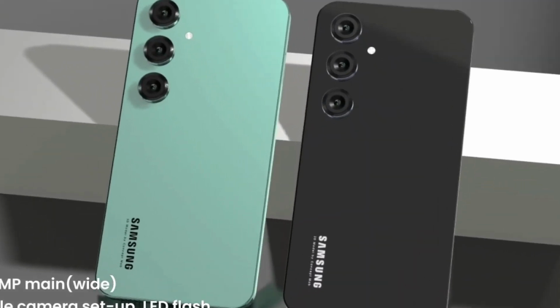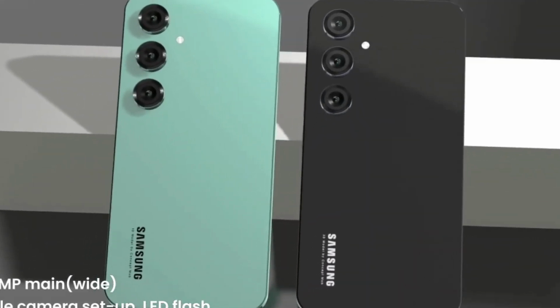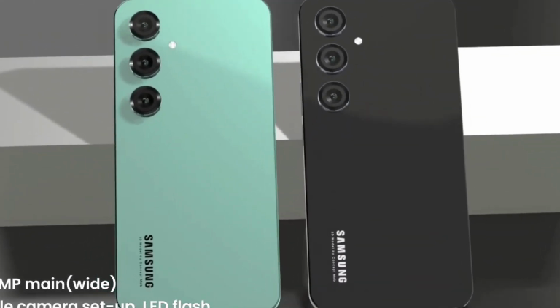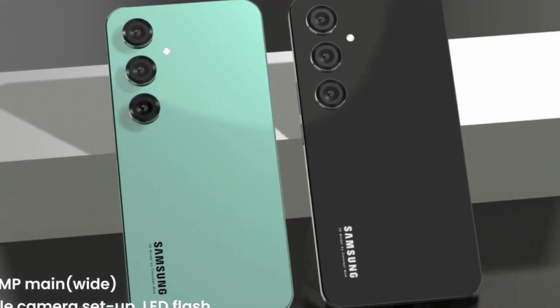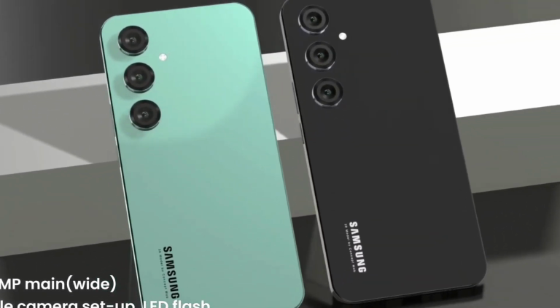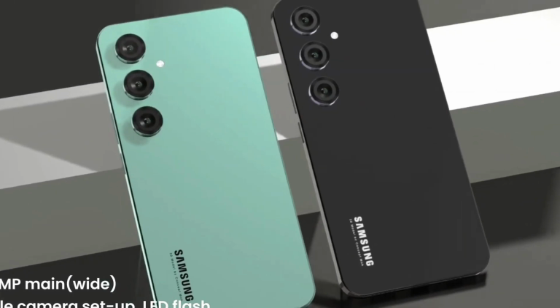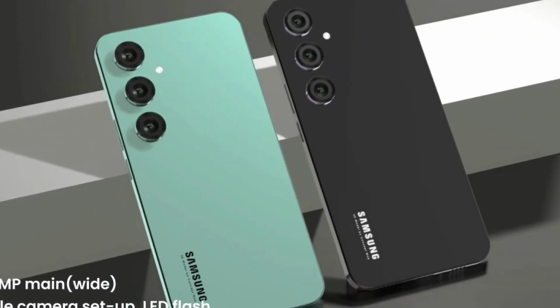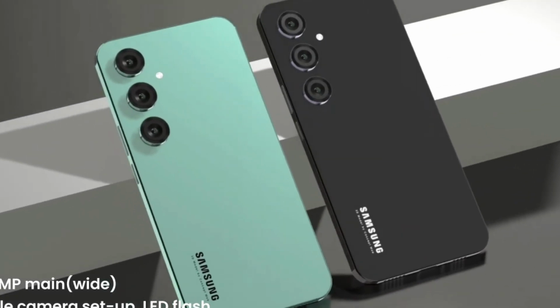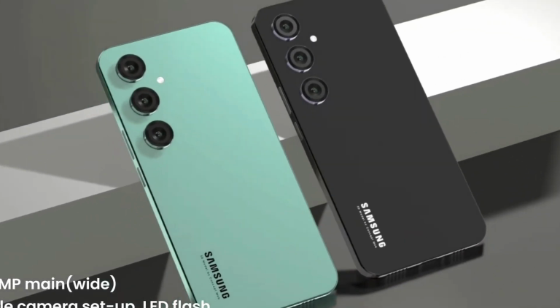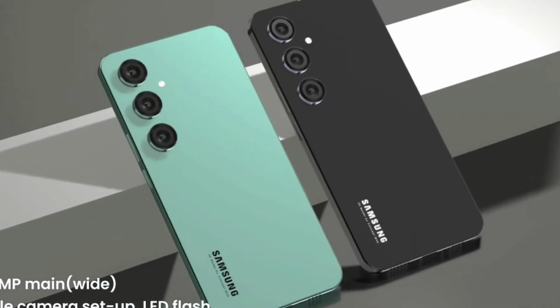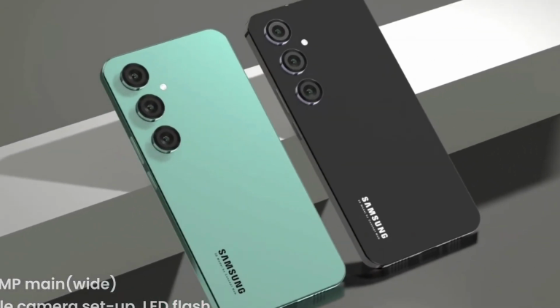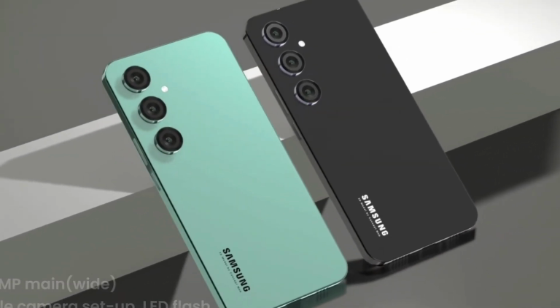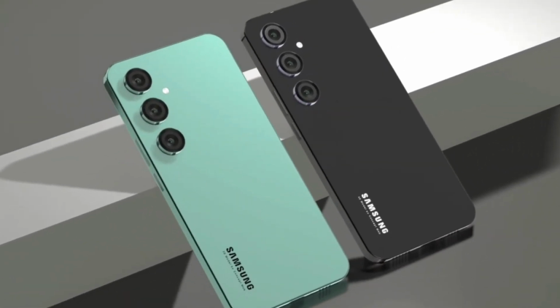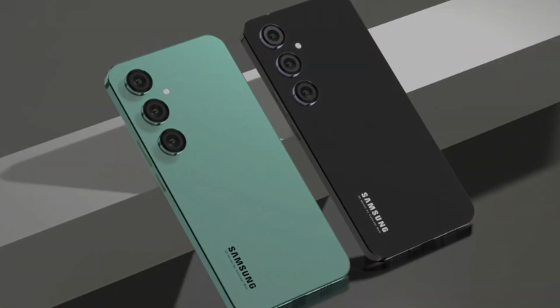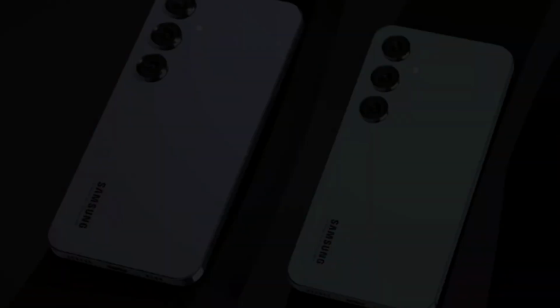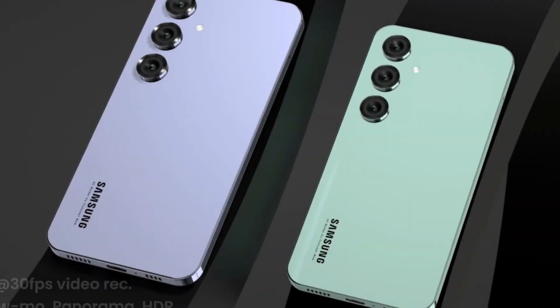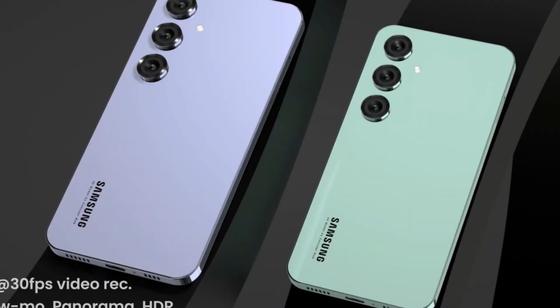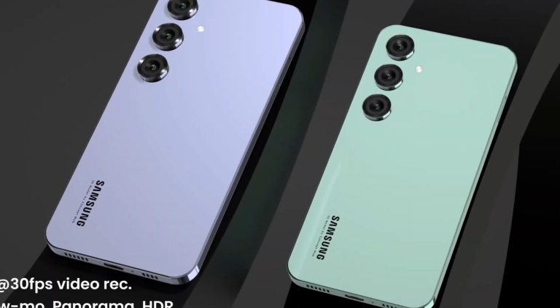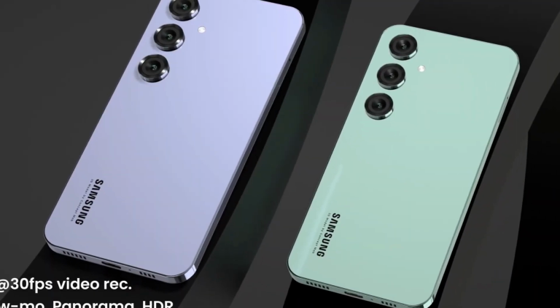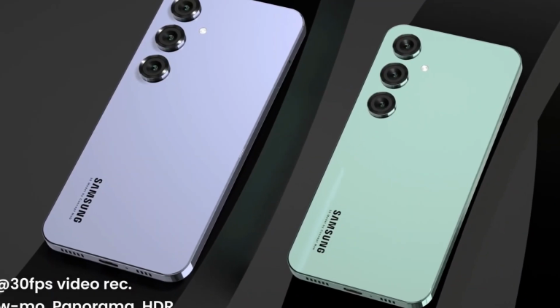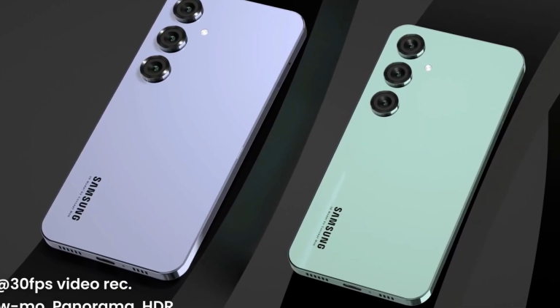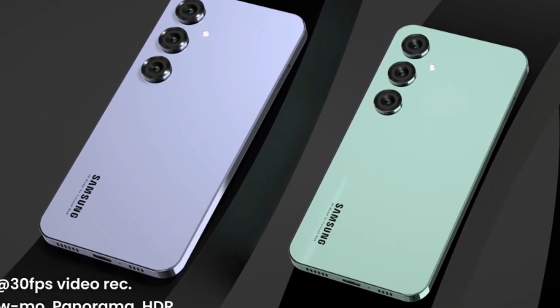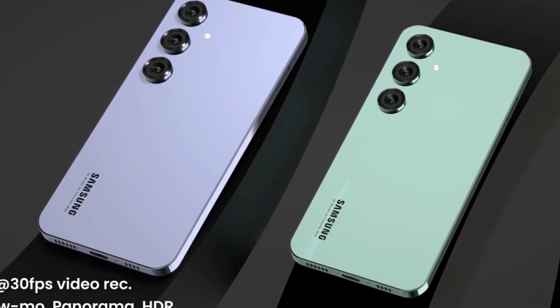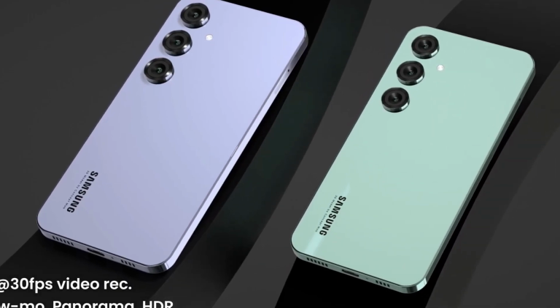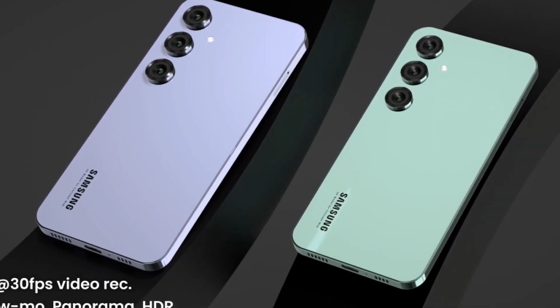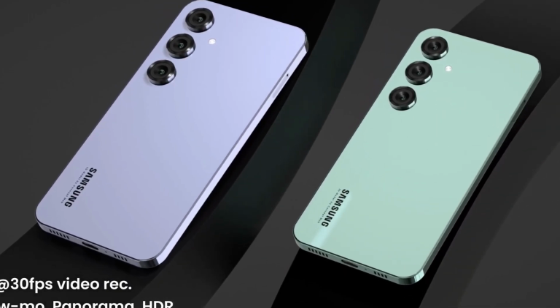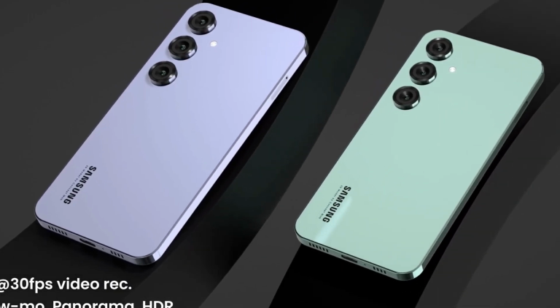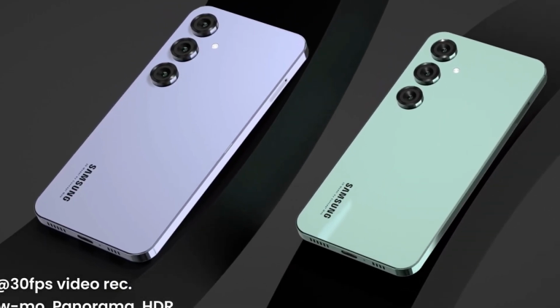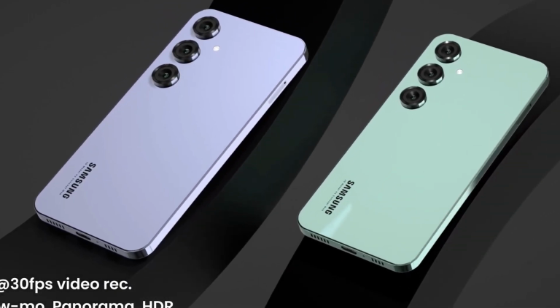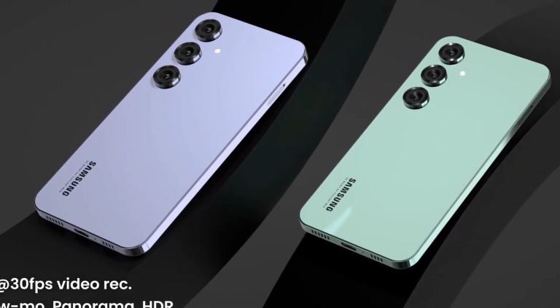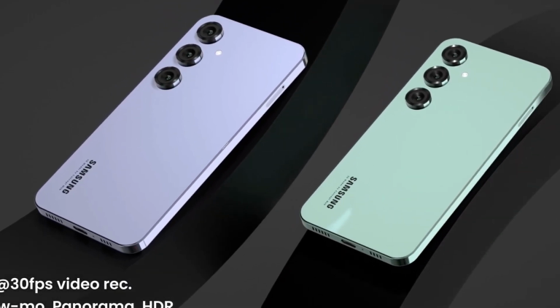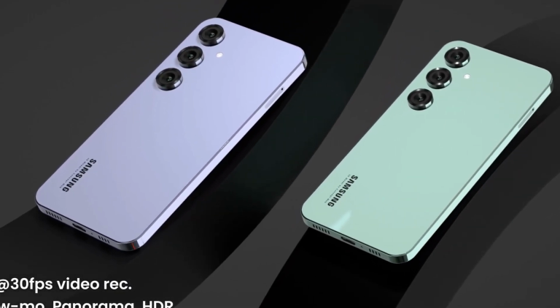Under the hood, the device is powered by the Exynos 1380 chipset, complemented by 6 GB of RAM, ensuring efficient multitasking and responsiveness.